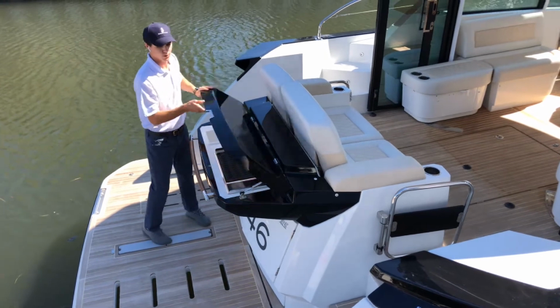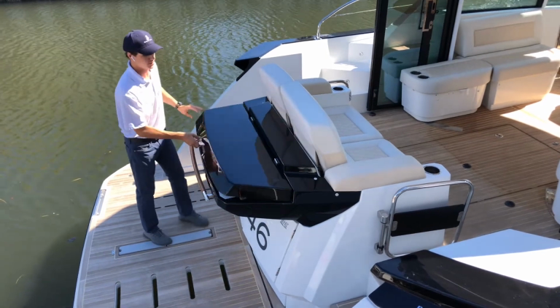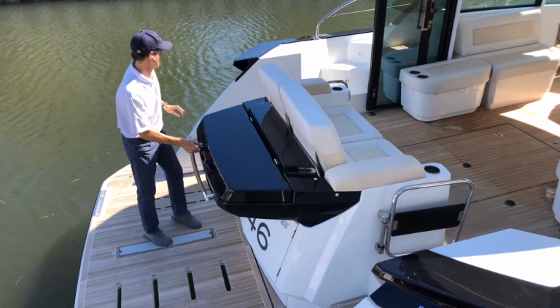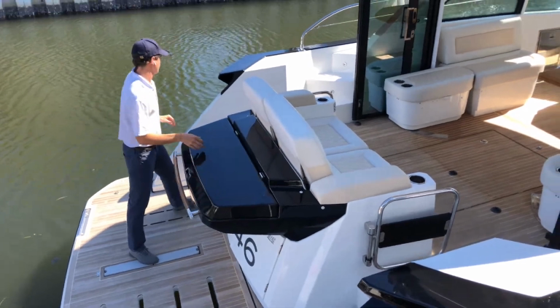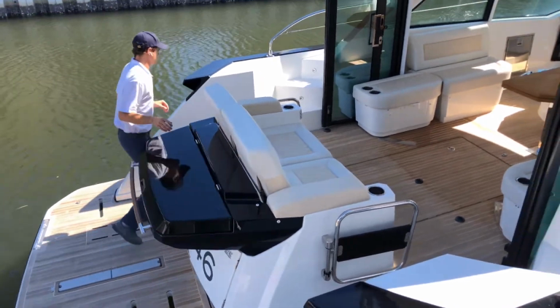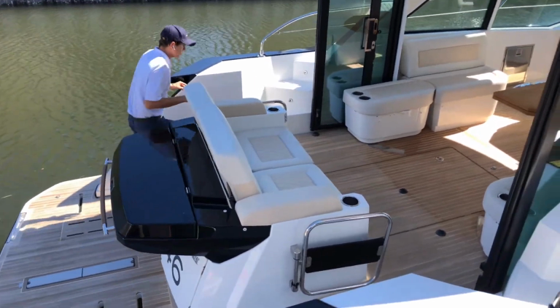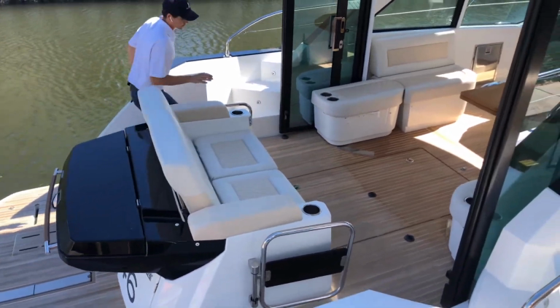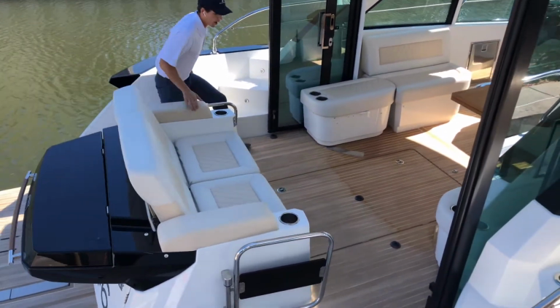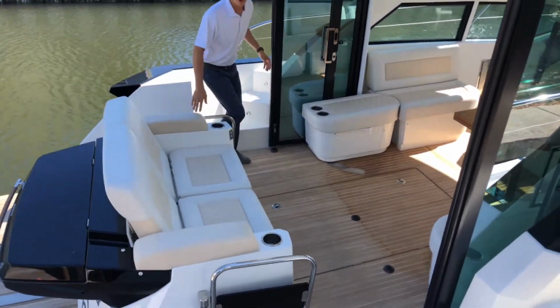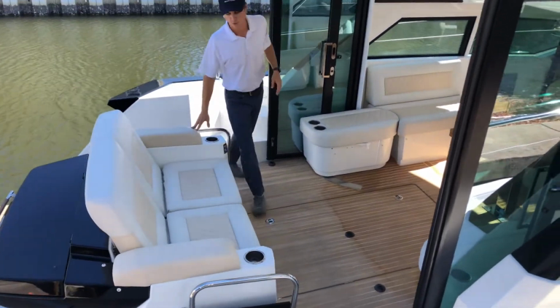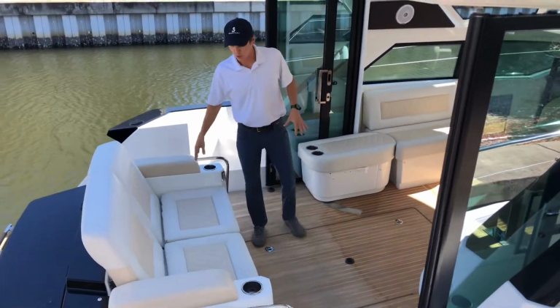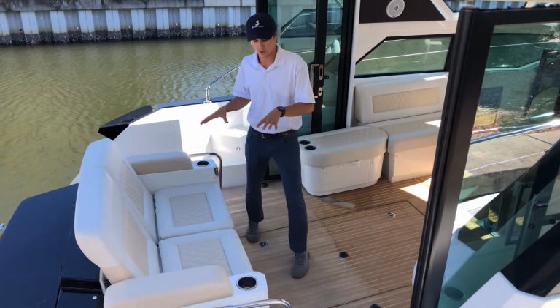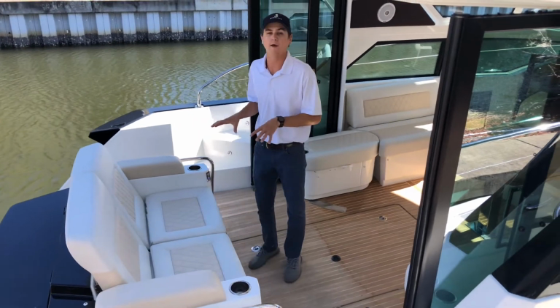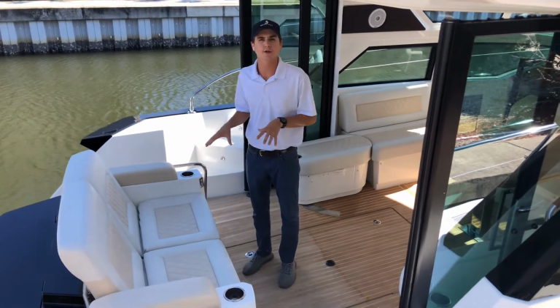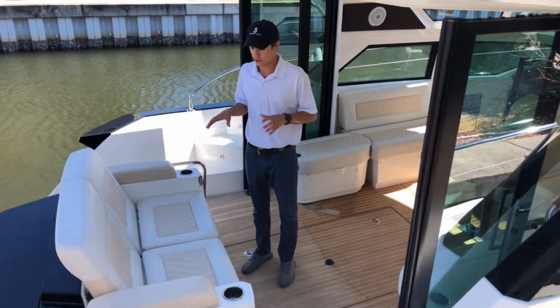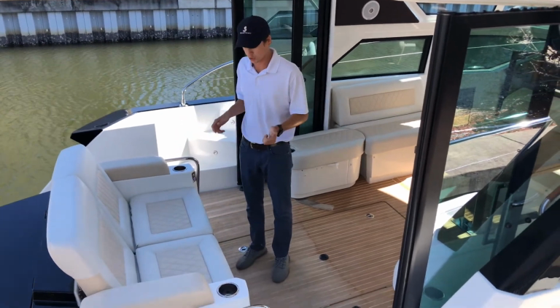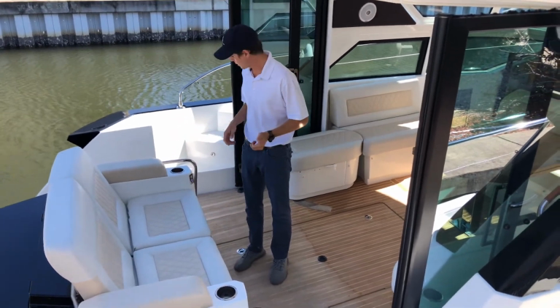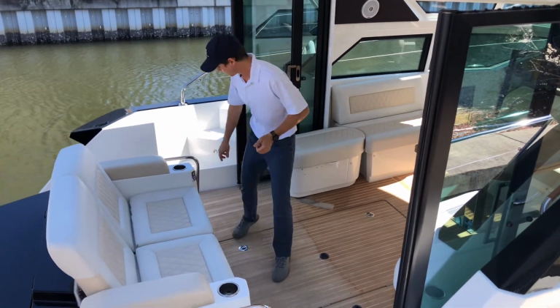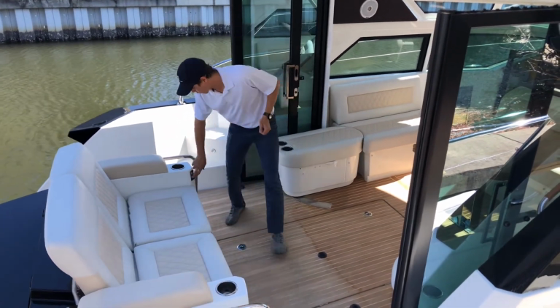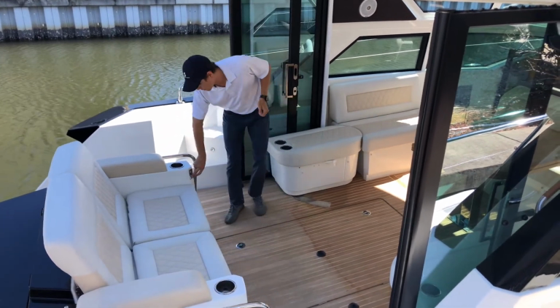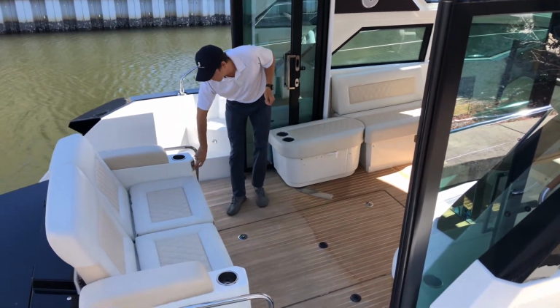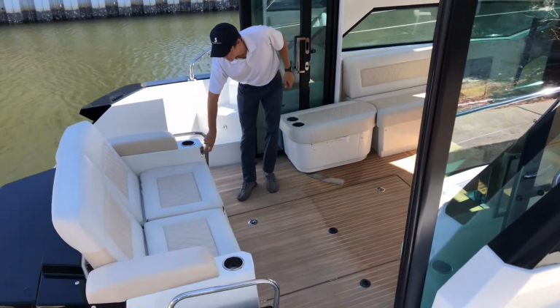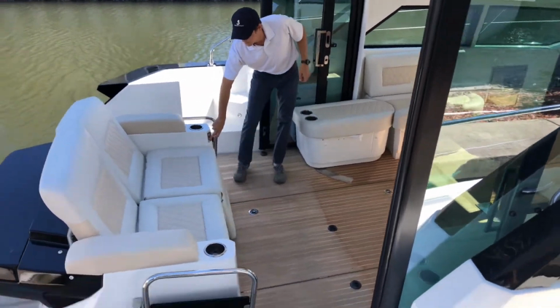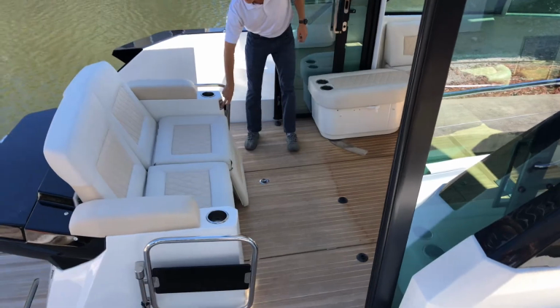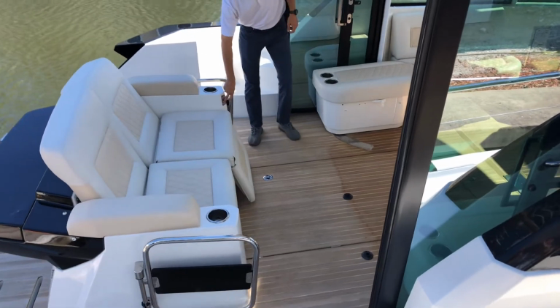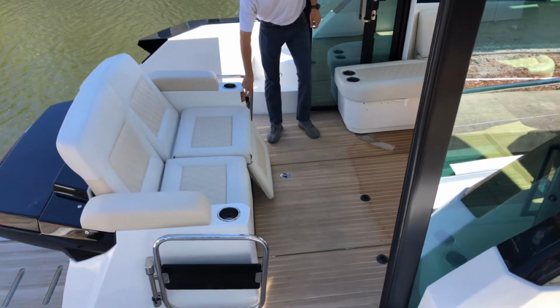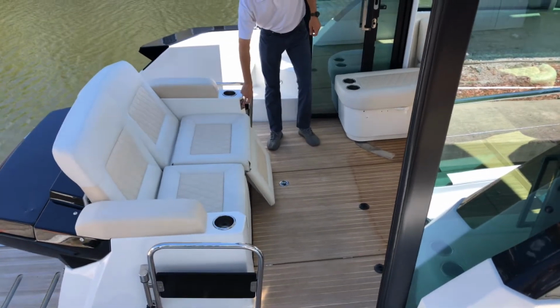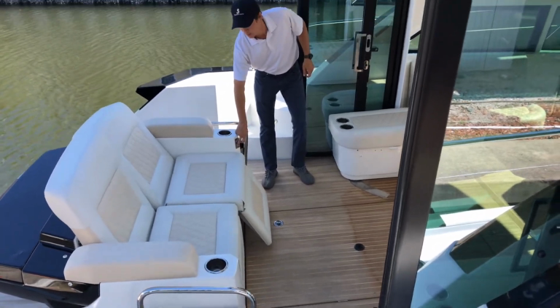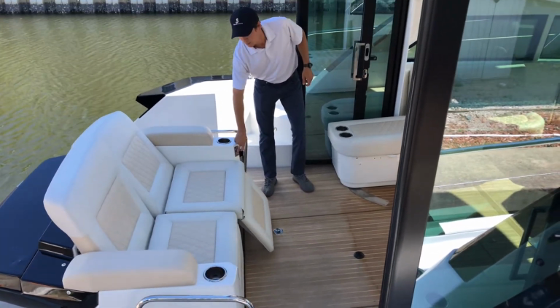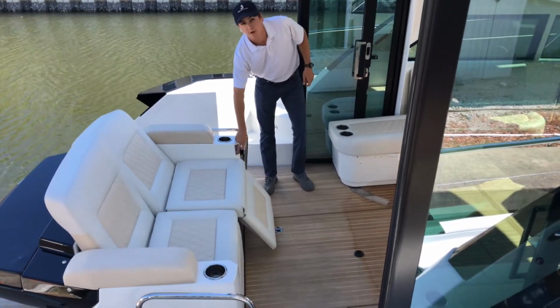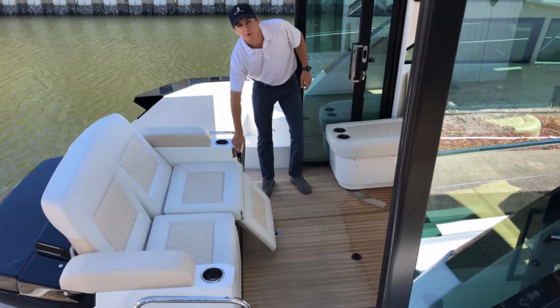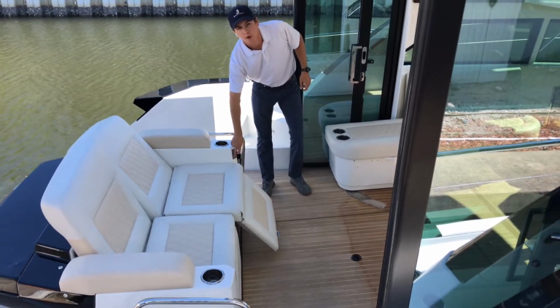Coming into the salon at the aft, you have two electric lounge chairs — just push the button and they come right out, as you can see they're nice and comfy when you're underway.